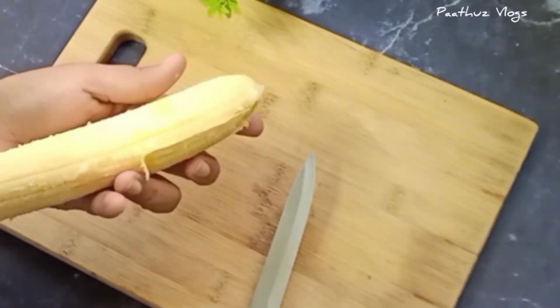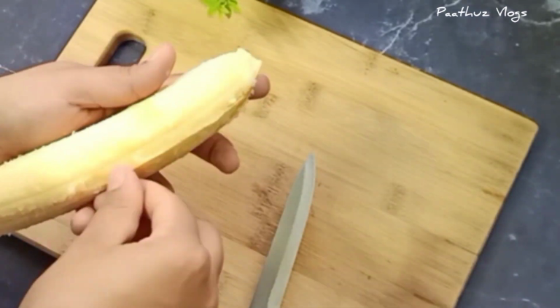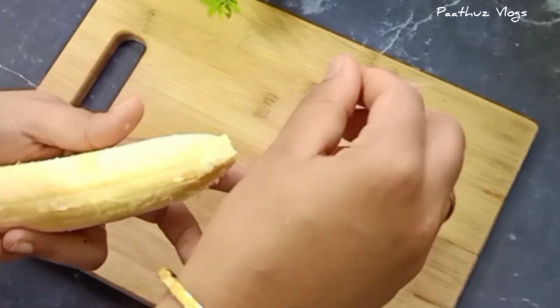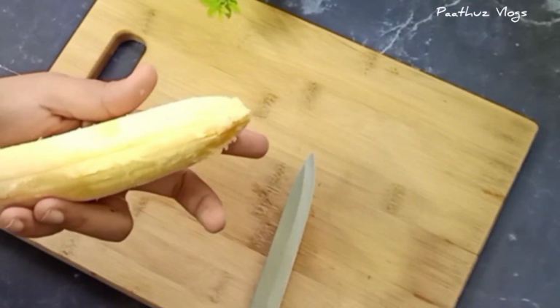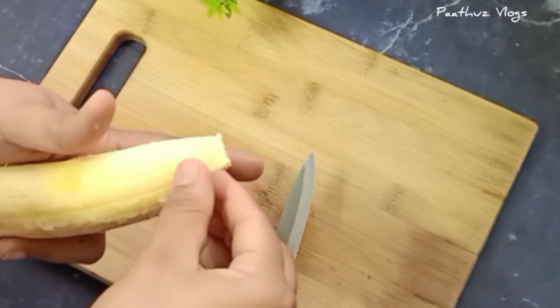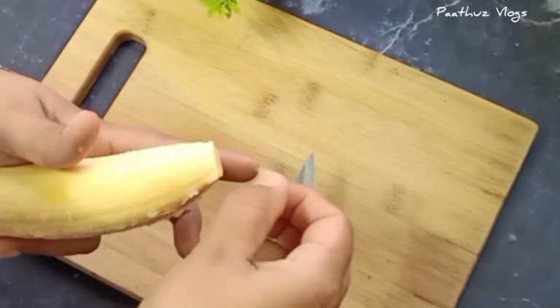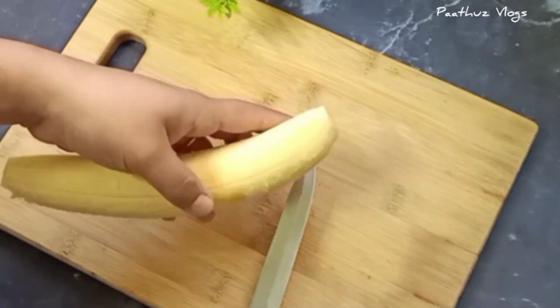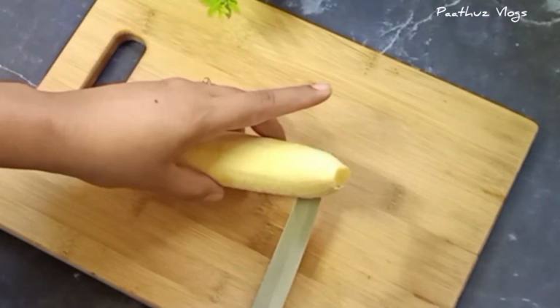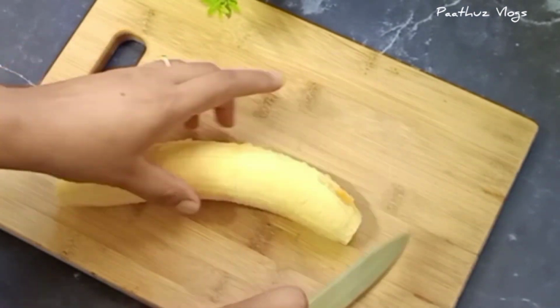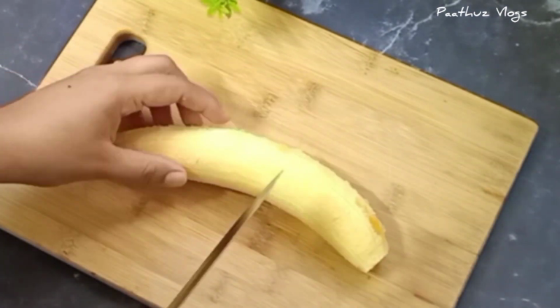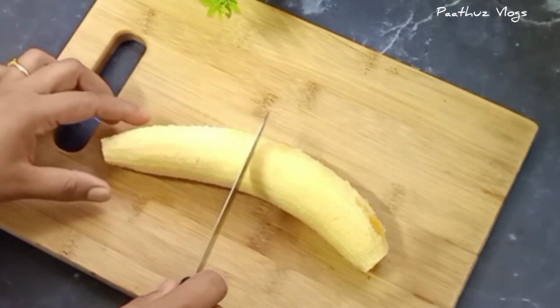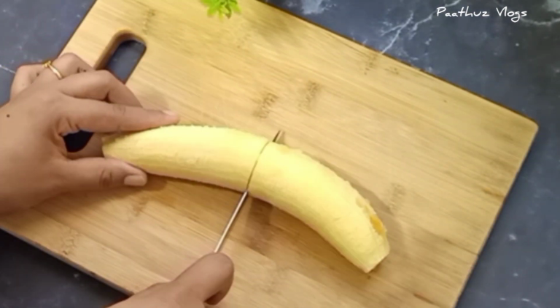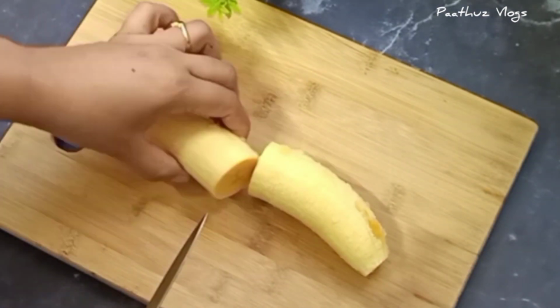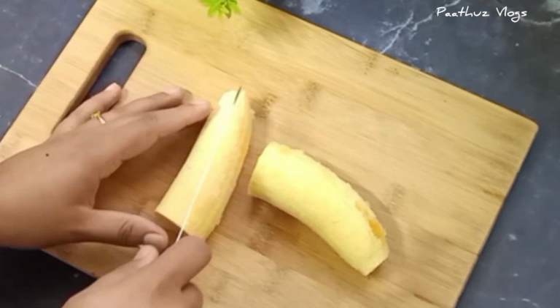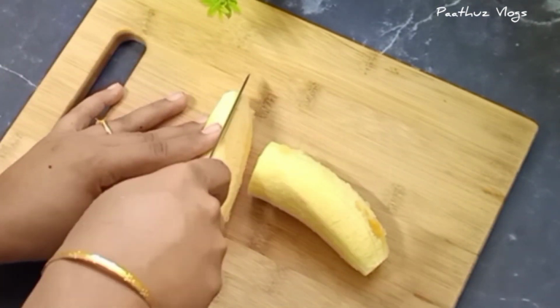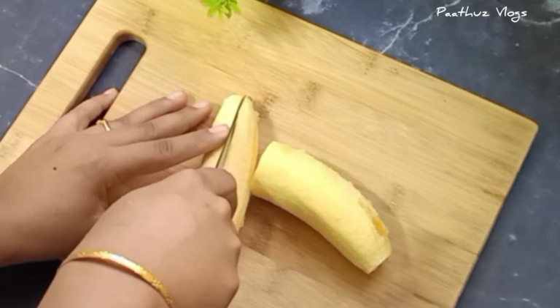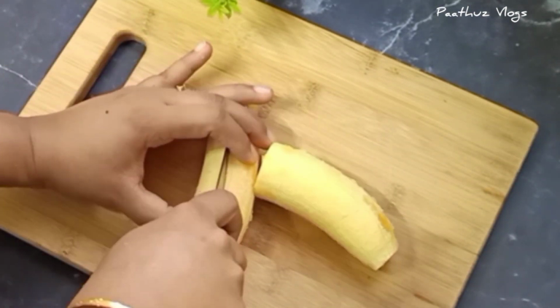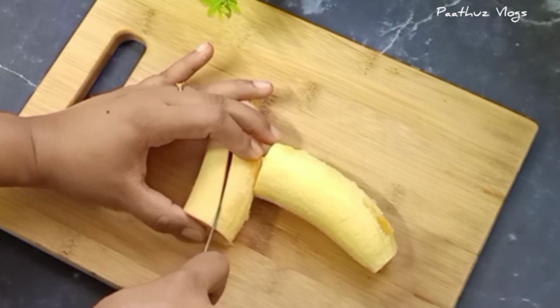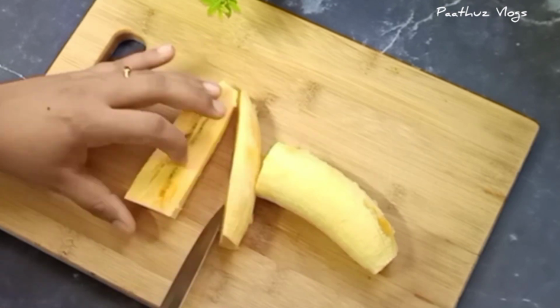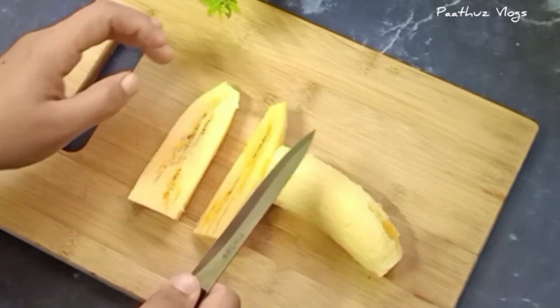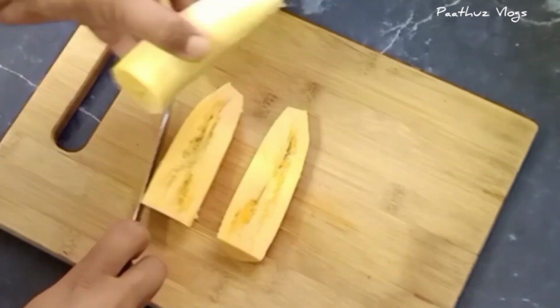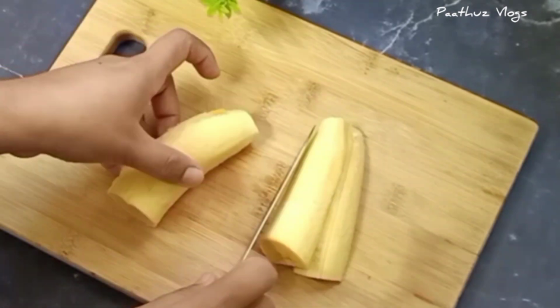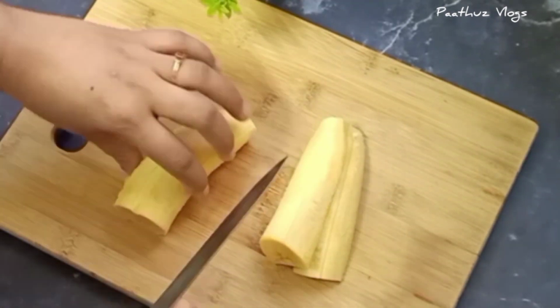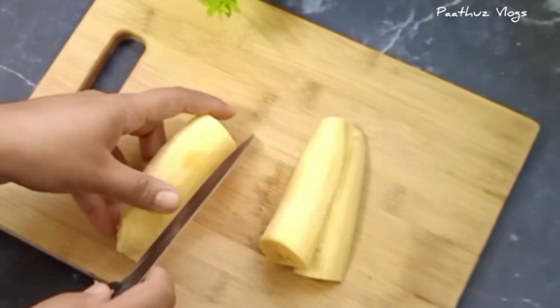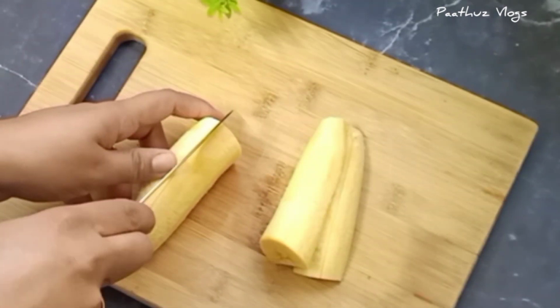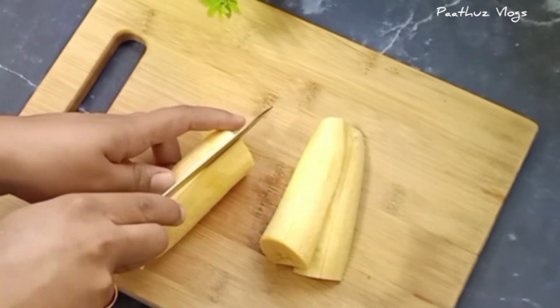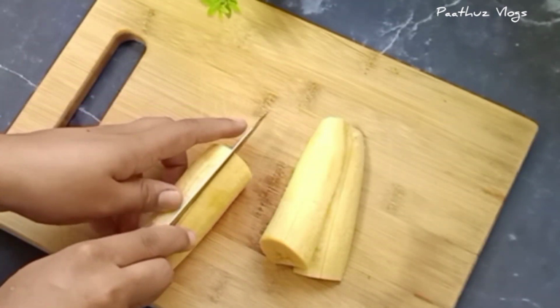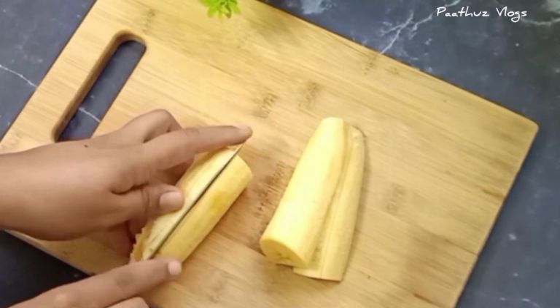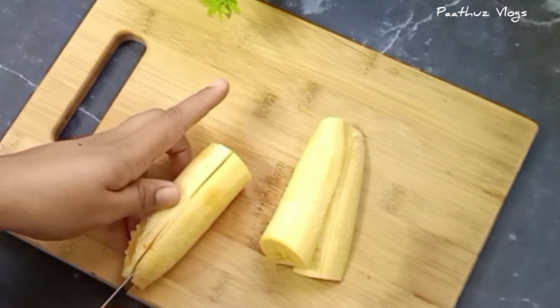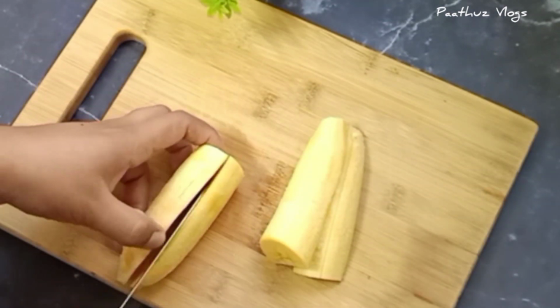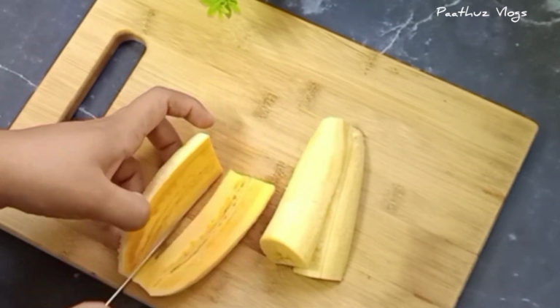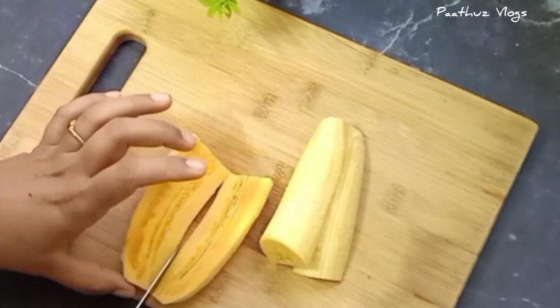Here we are going to make this — it can work as an evening snack, dinner recipe, or lunch.